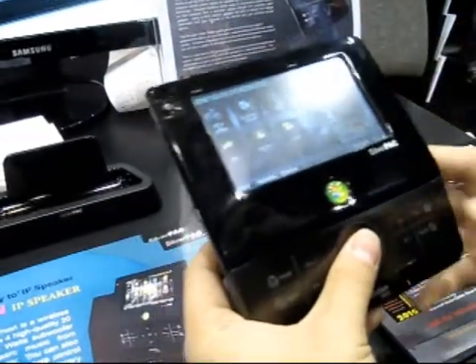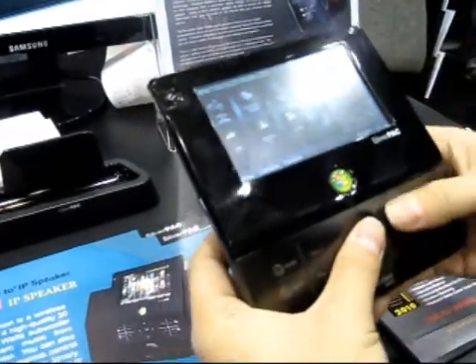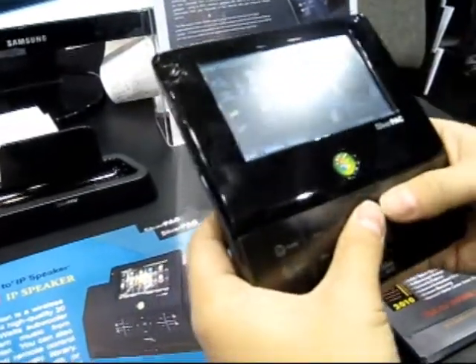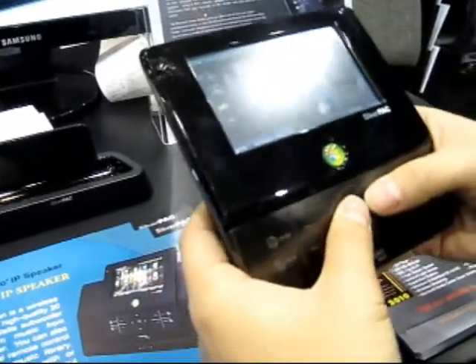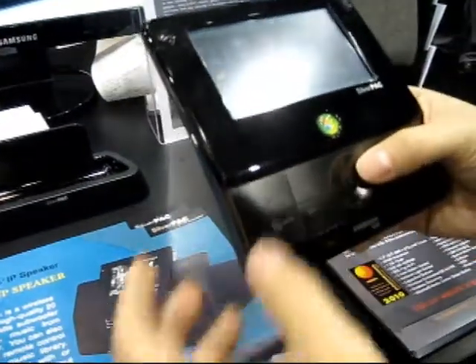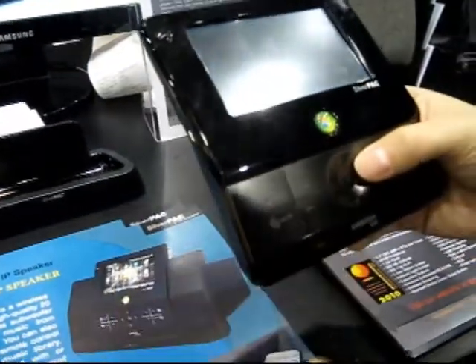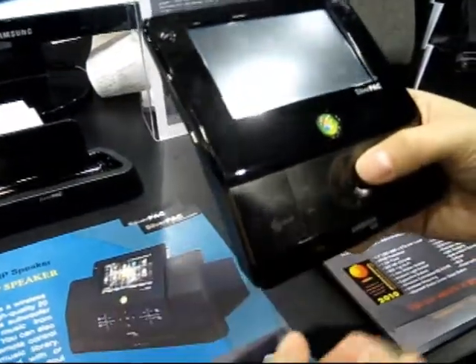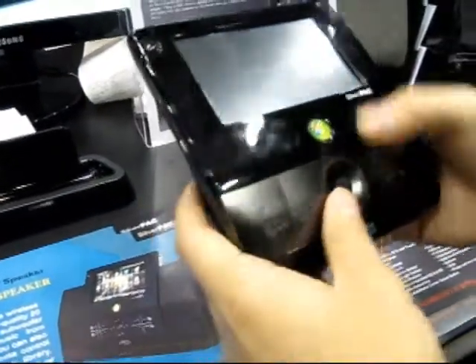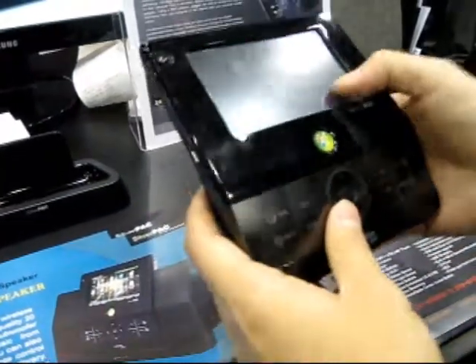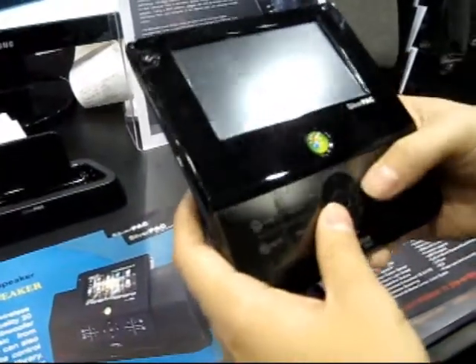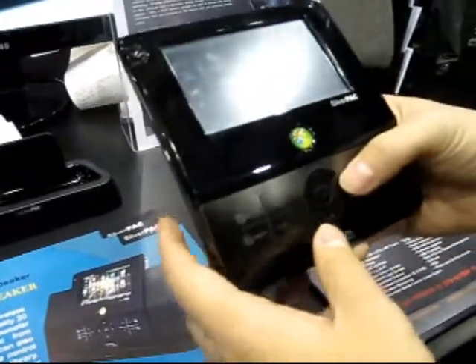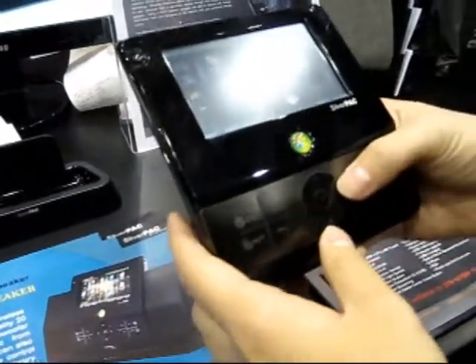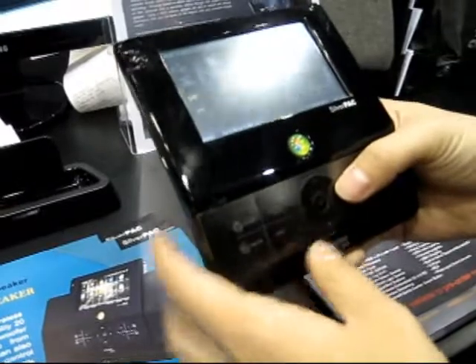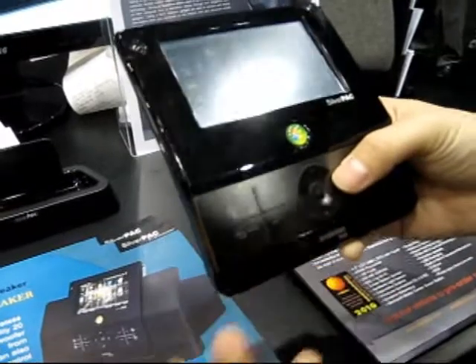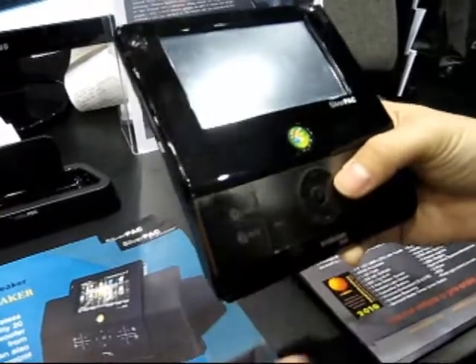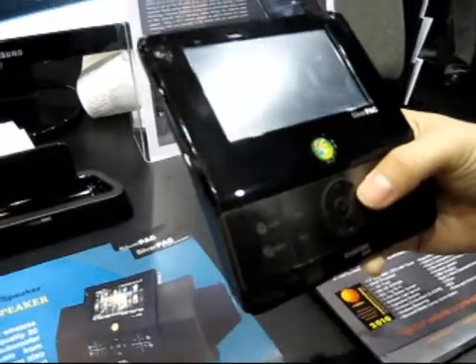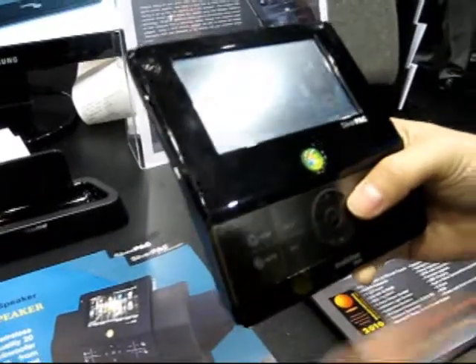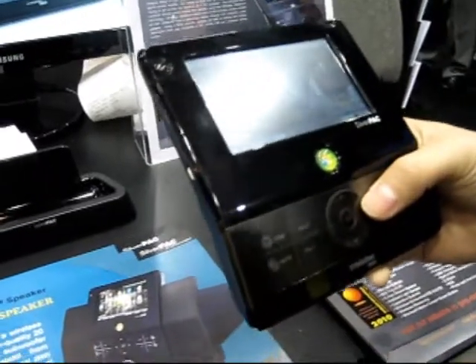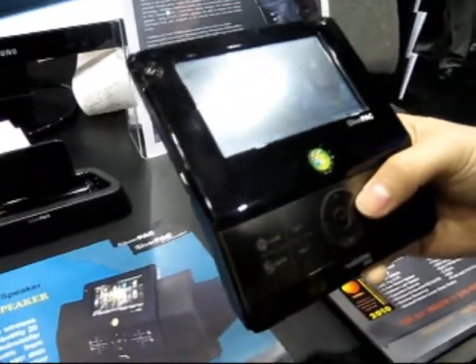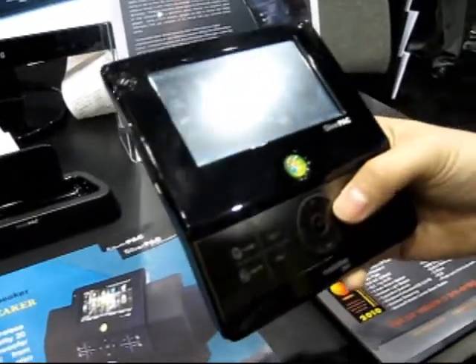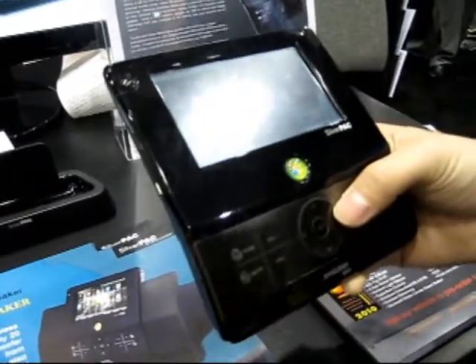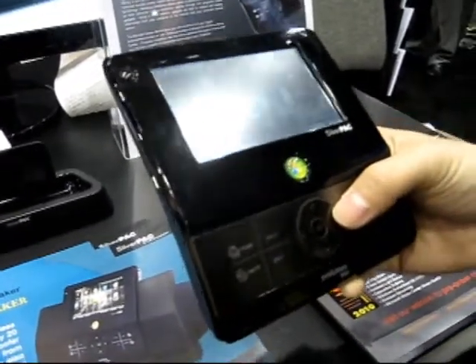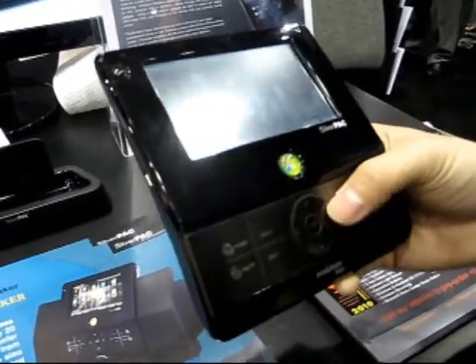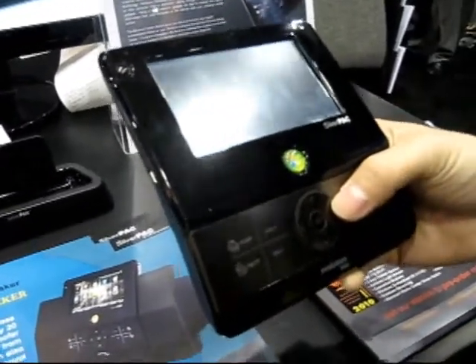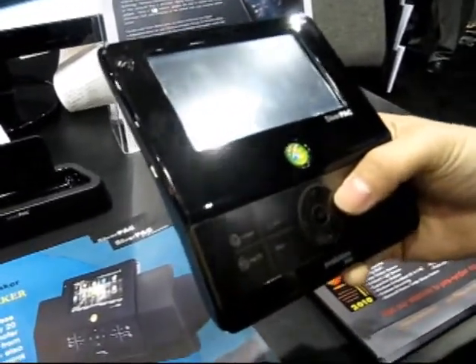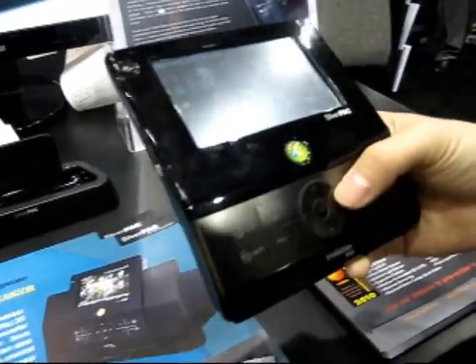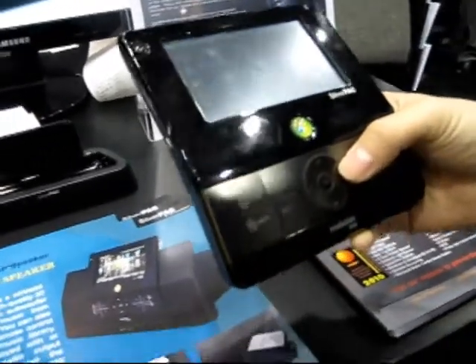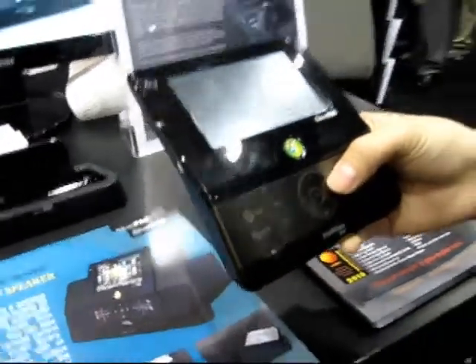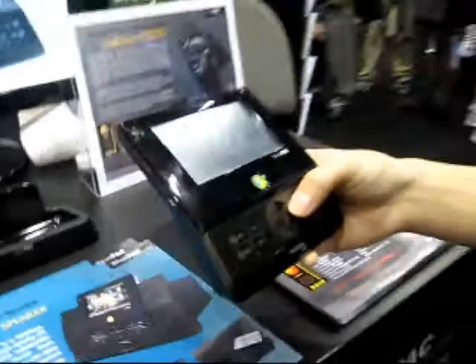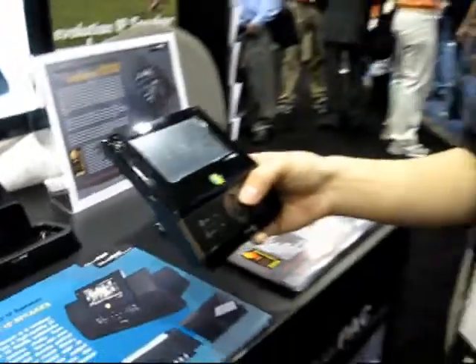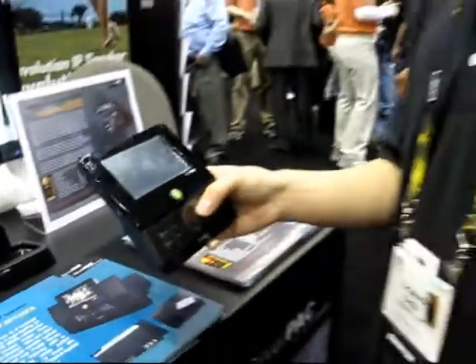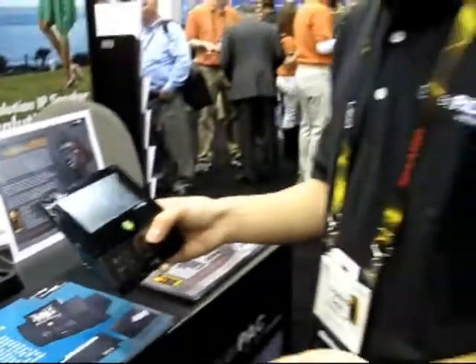You can also control RF devices with Z-Wave. With Z-Wave, we can do home automation control — control your lighting, your curtains and blinds.